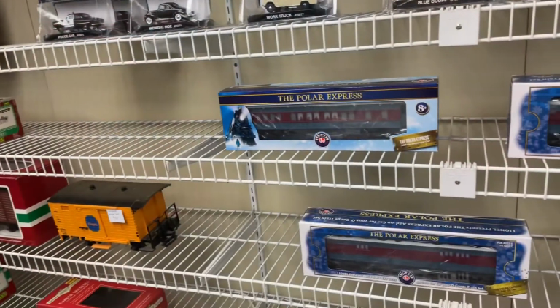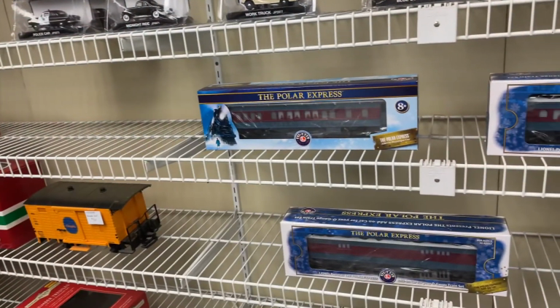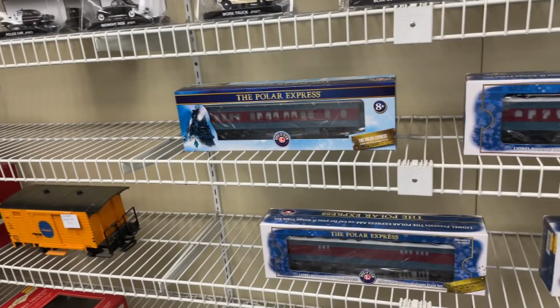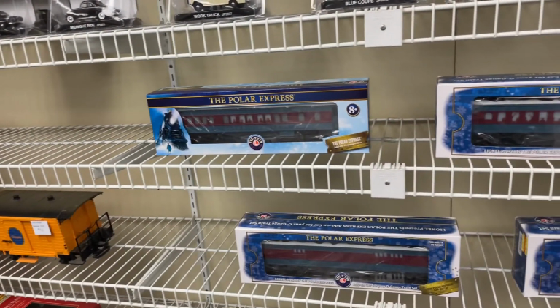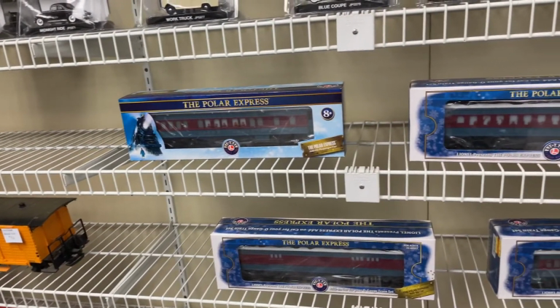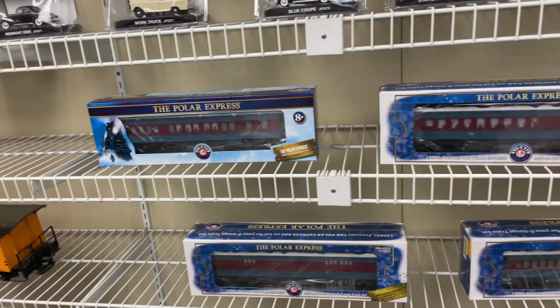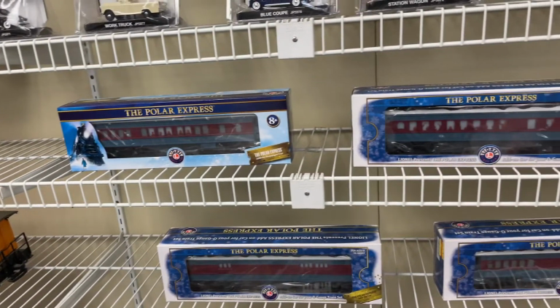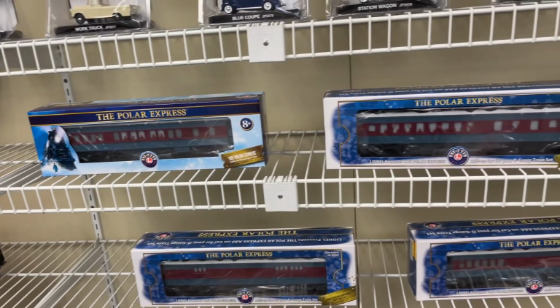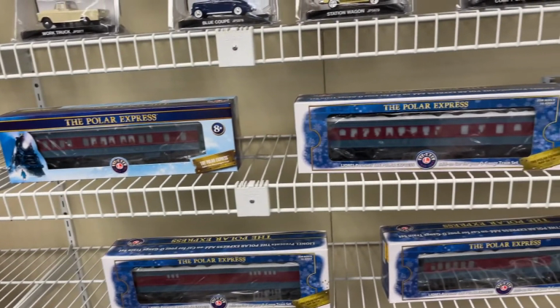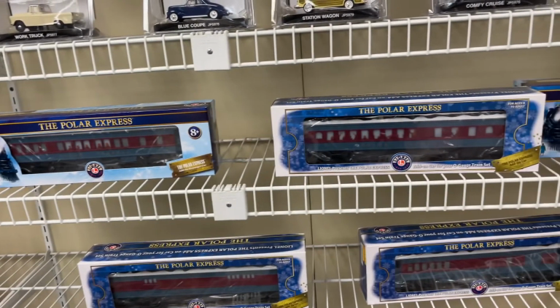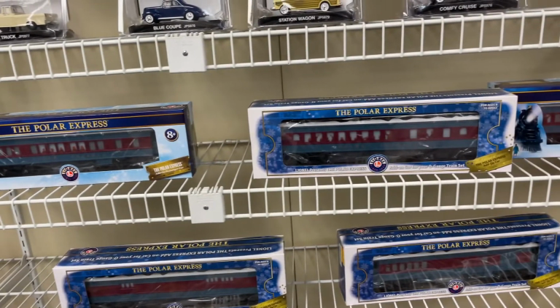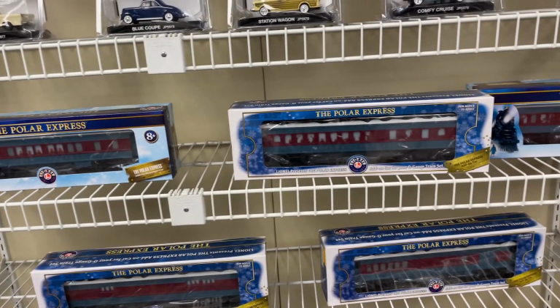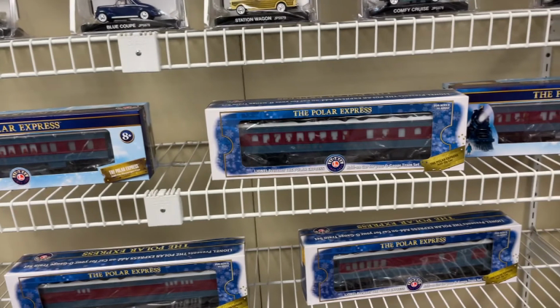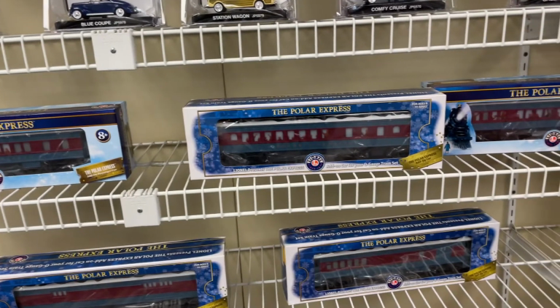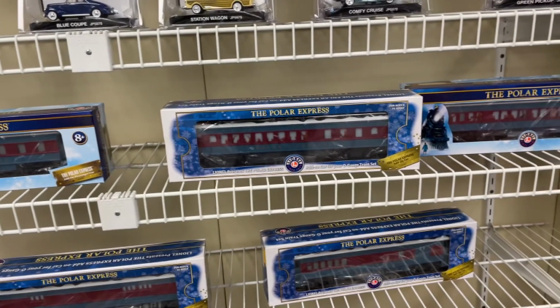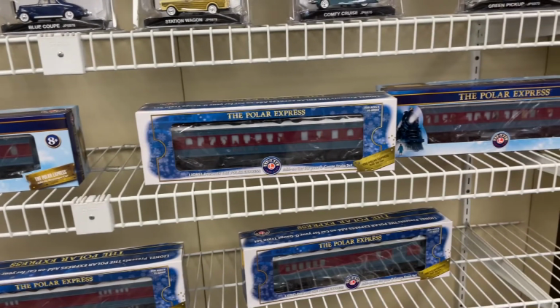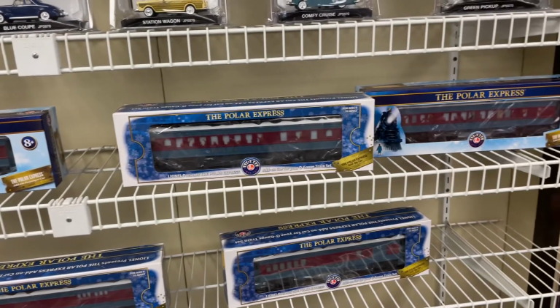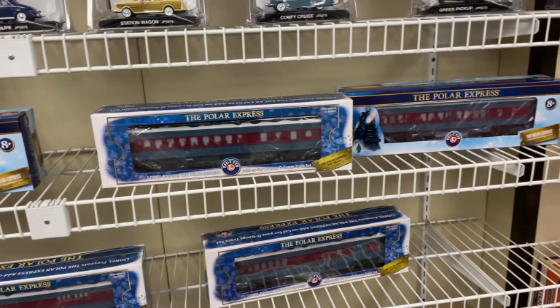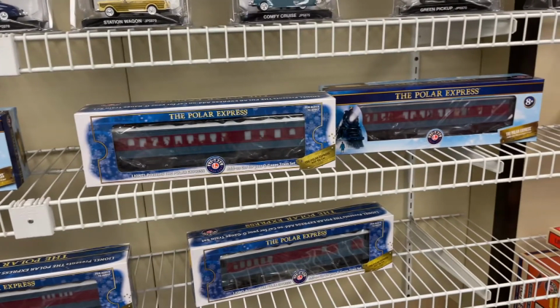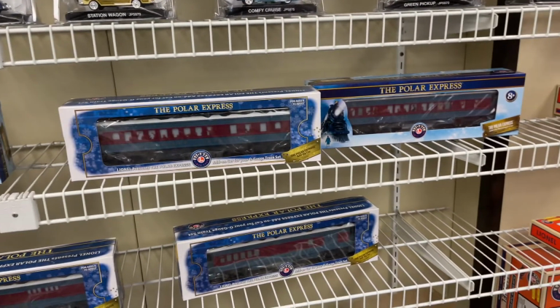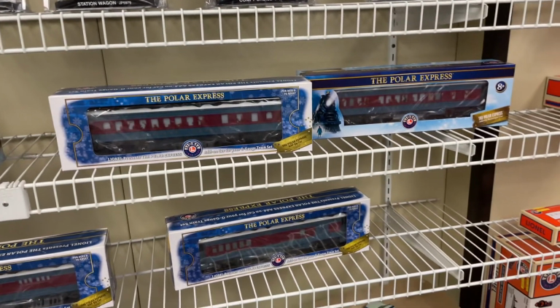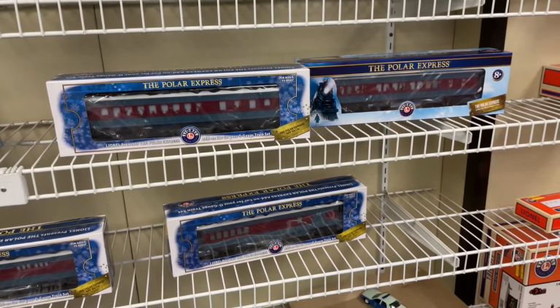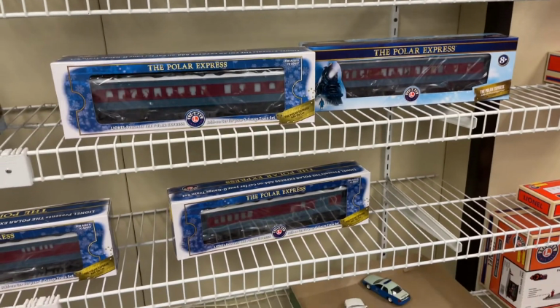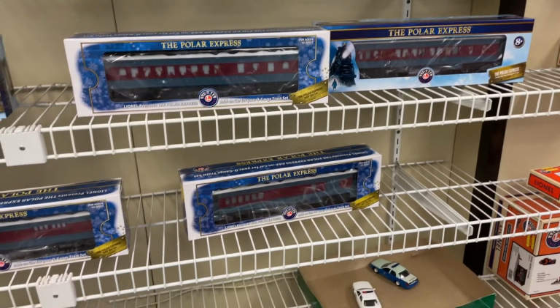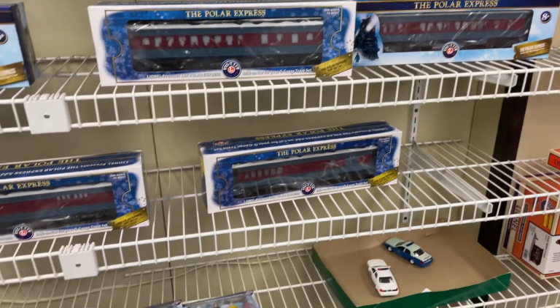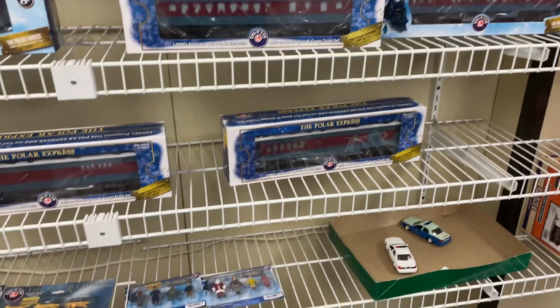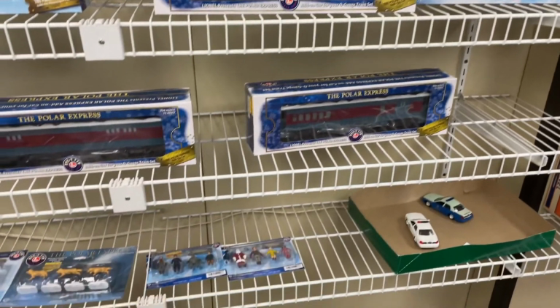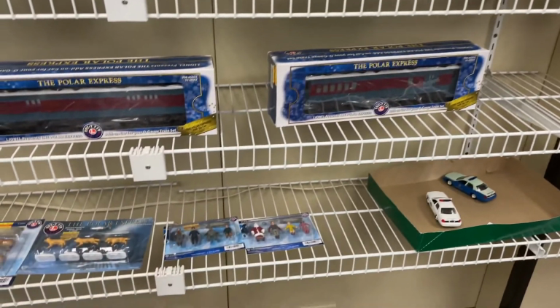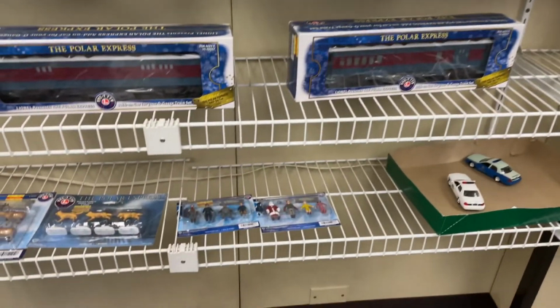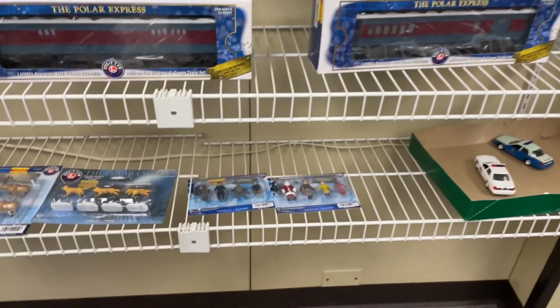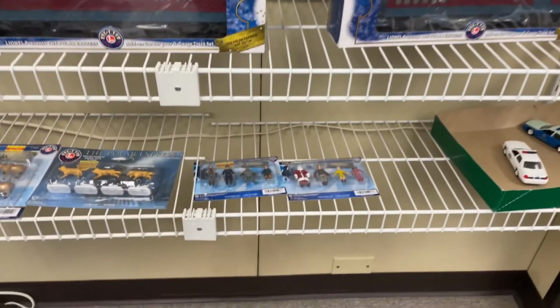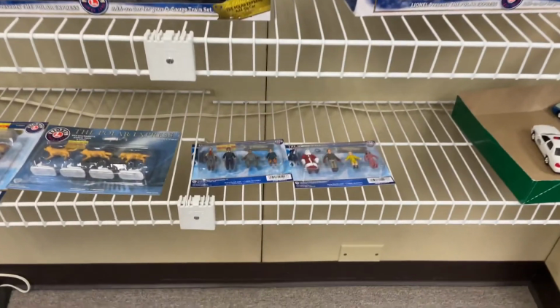I can just see foamers chomping at the bit to get to these Polar Express items. It was pretty cool — they had these O-scale Polar Express stuff, but they didn't have the HO-scale Polar Express, which I was kind of hoping for because I wanted to see it in real life.